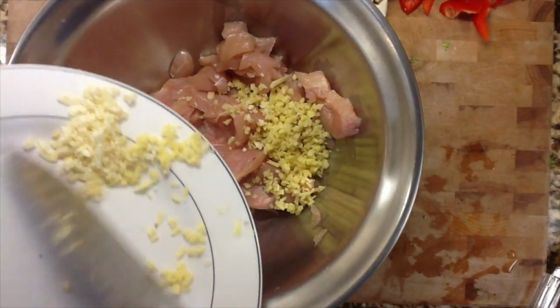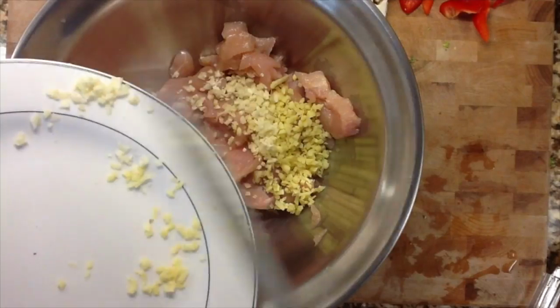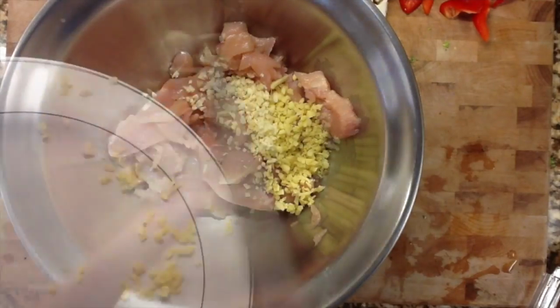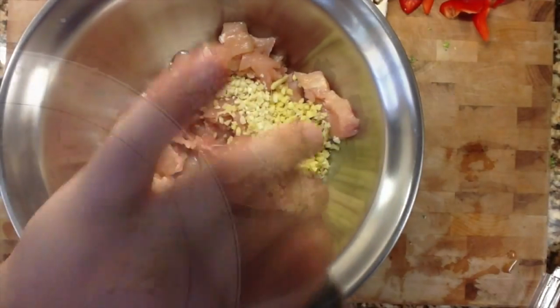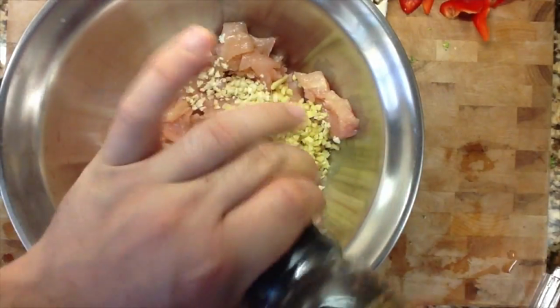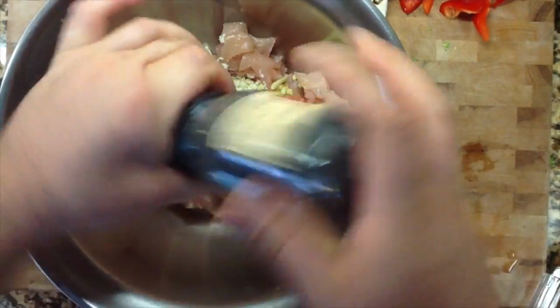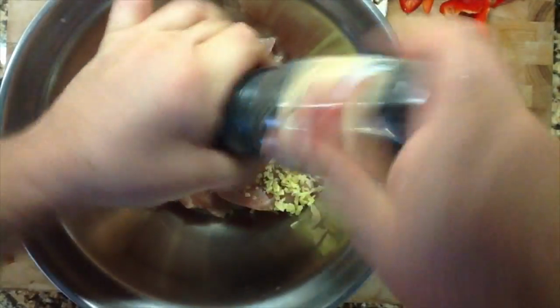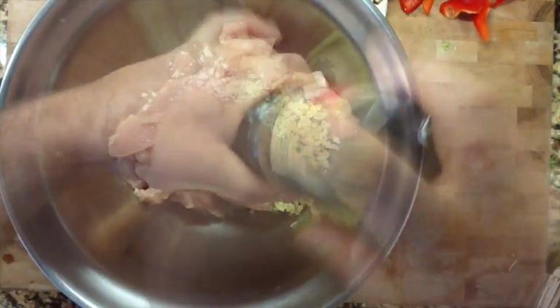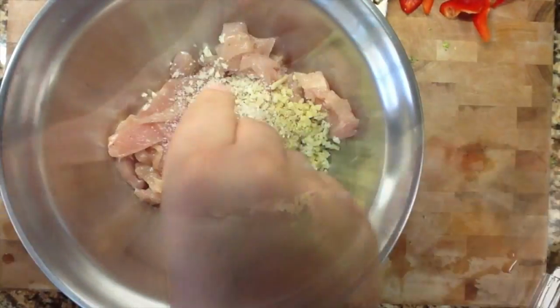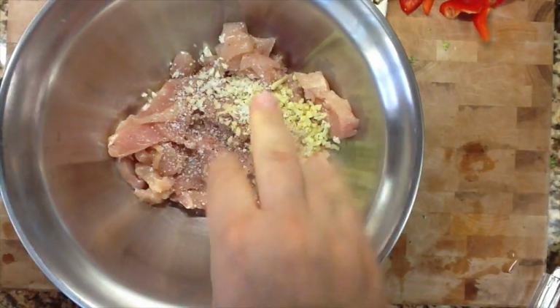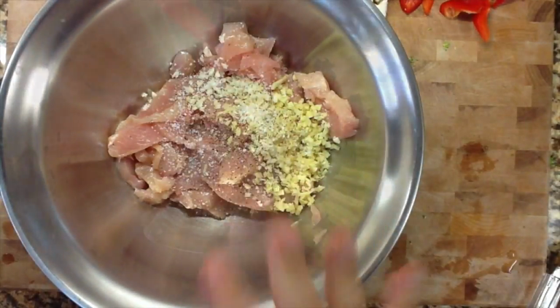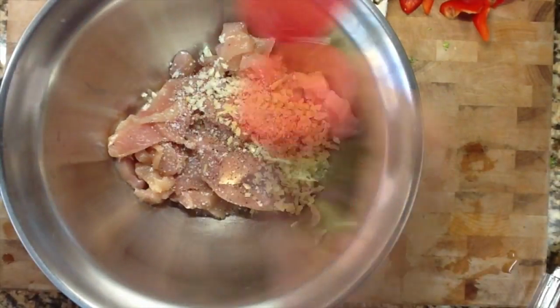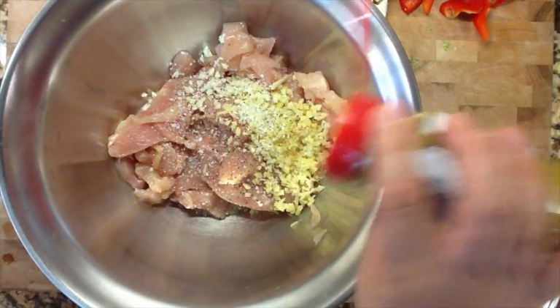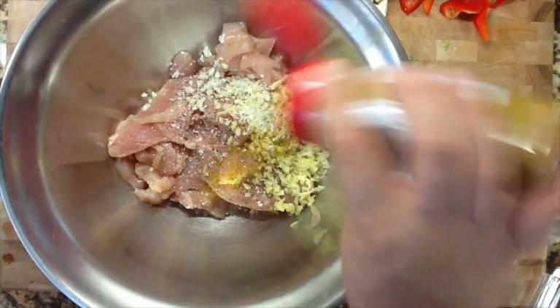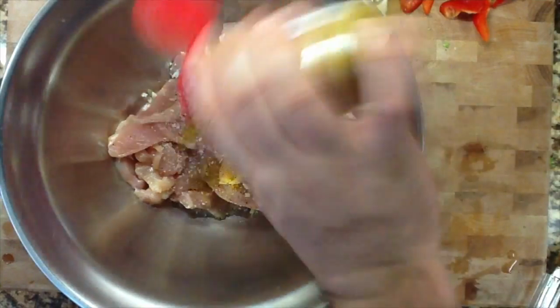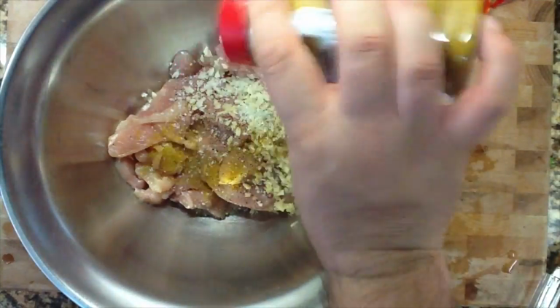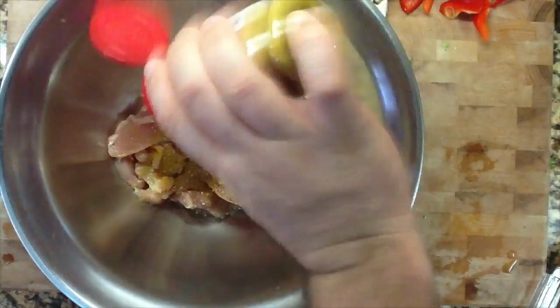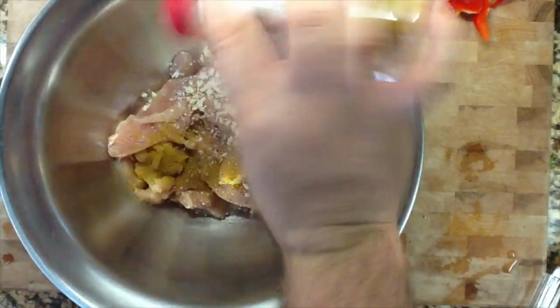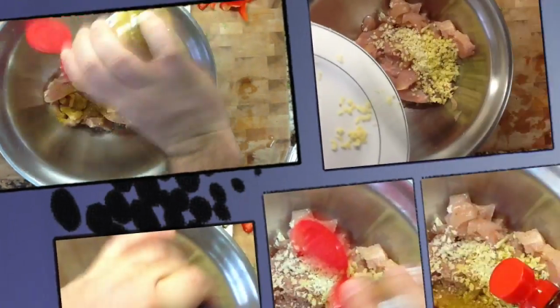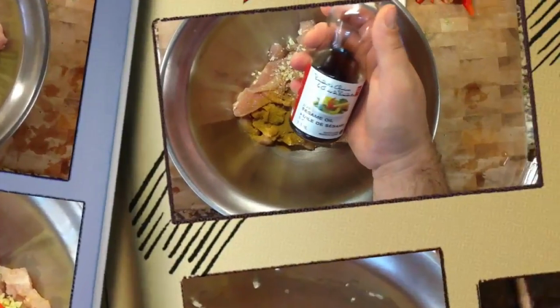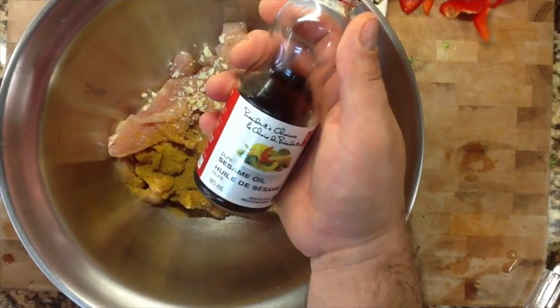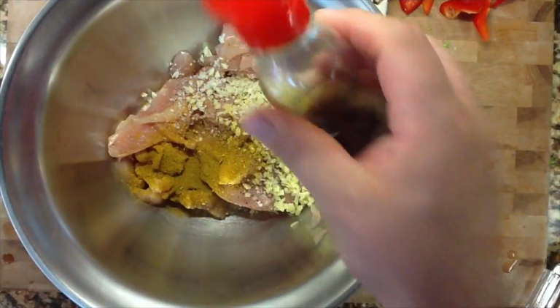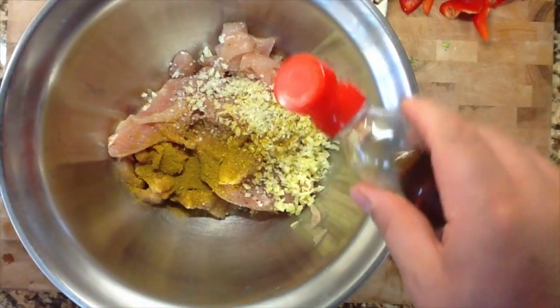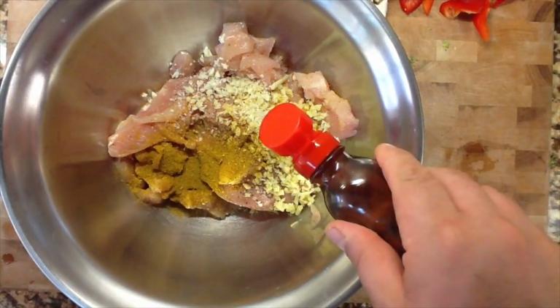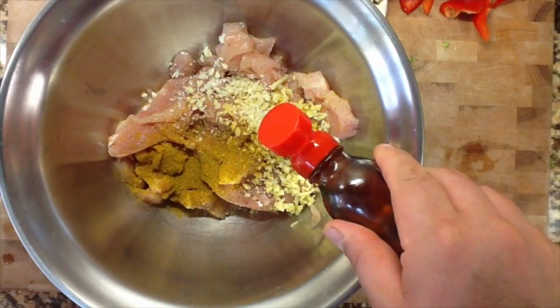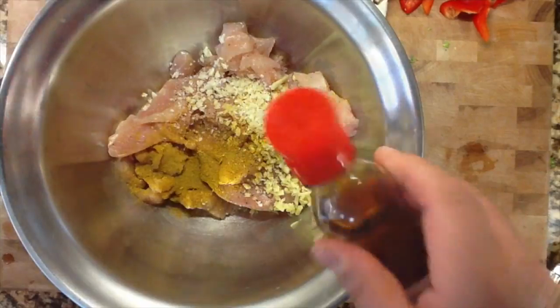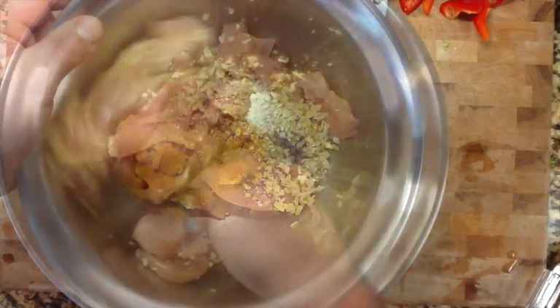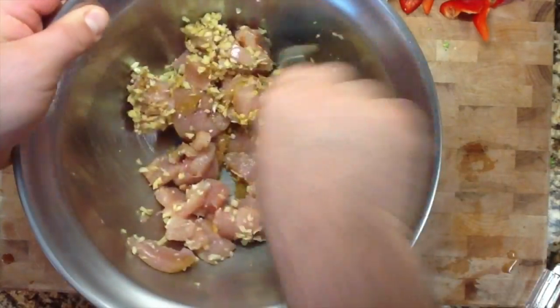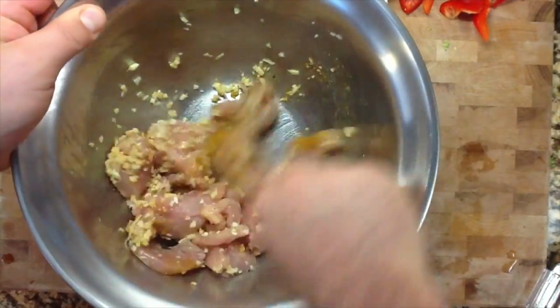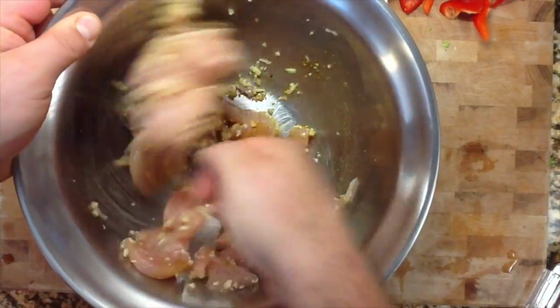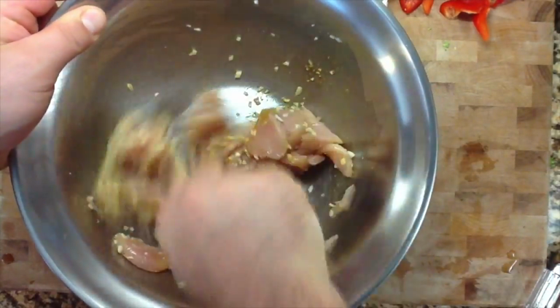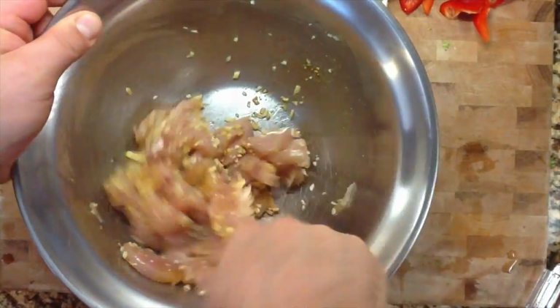Let that sit in the fridge for about an hour and a half to let the ginger and garlic infuse right into the meat. I'm going to add a bit of salt and some yellow curry powder, mix it all together — that's going to give it a really nice zingy flavor.